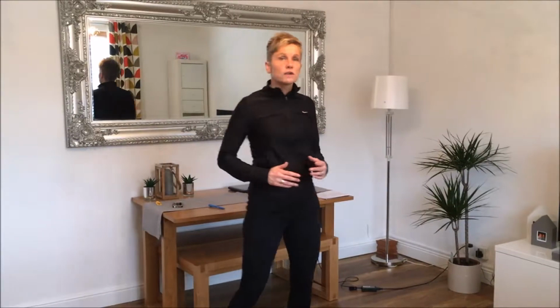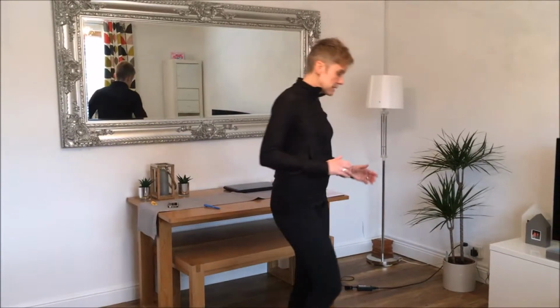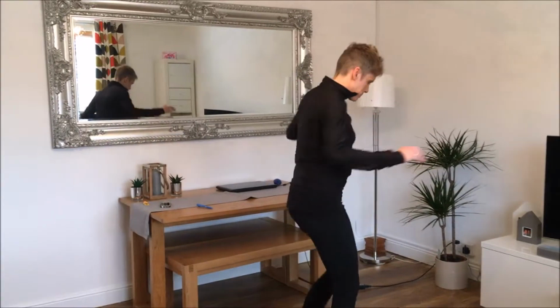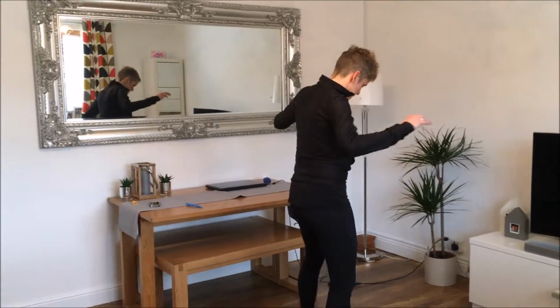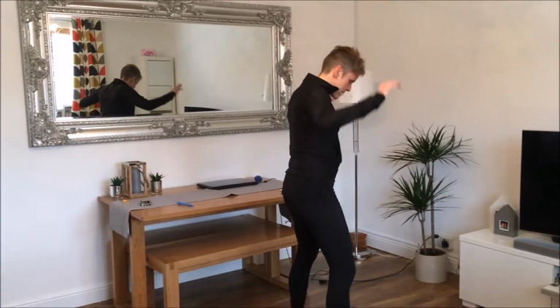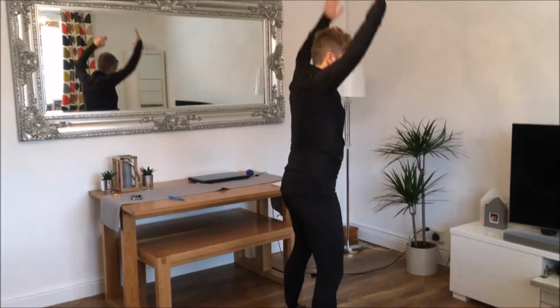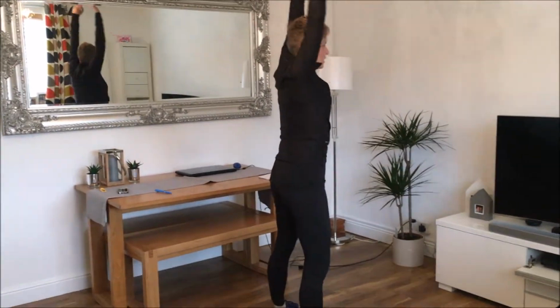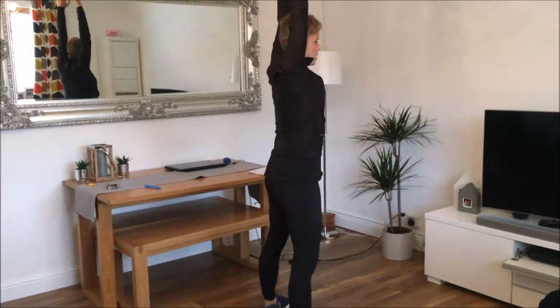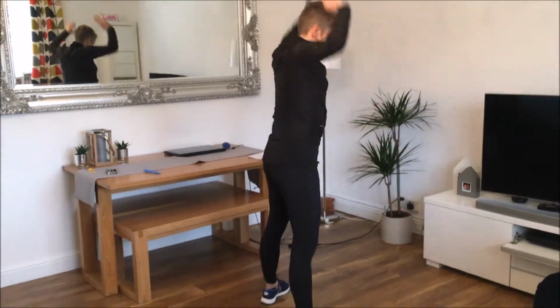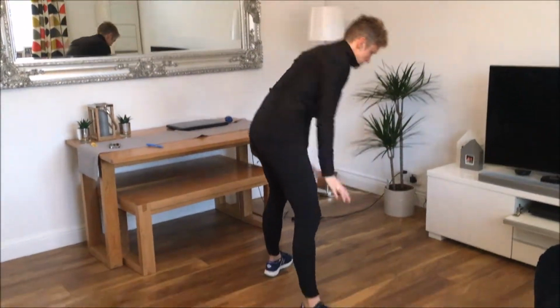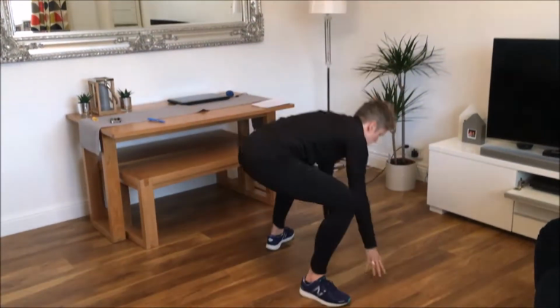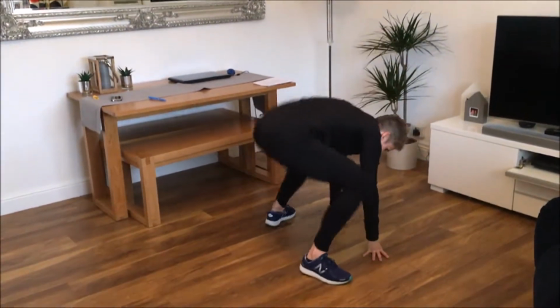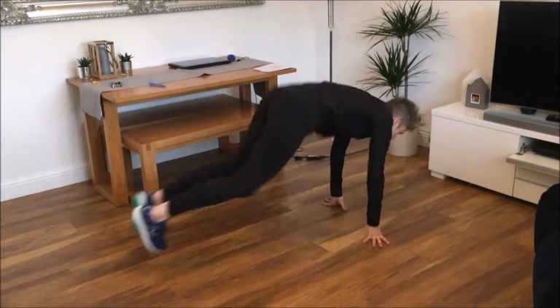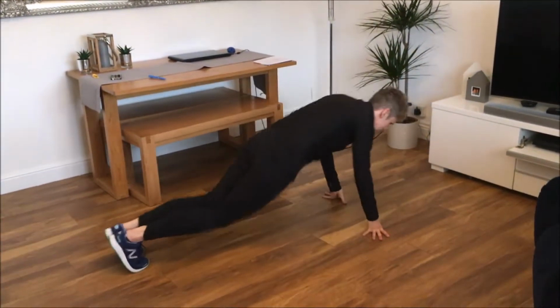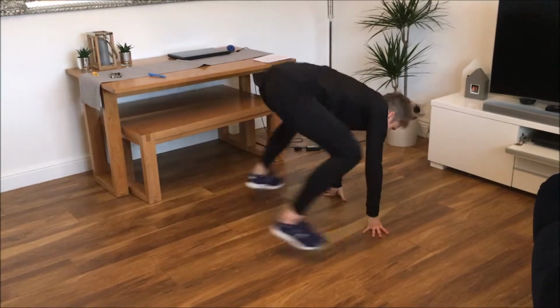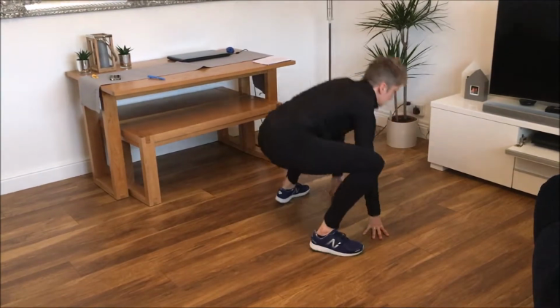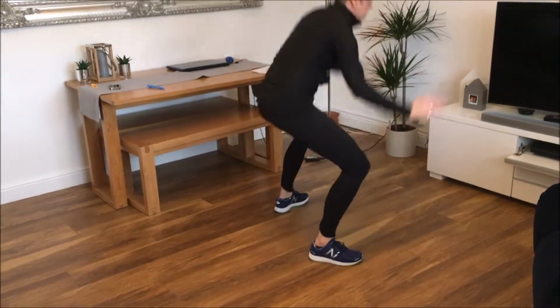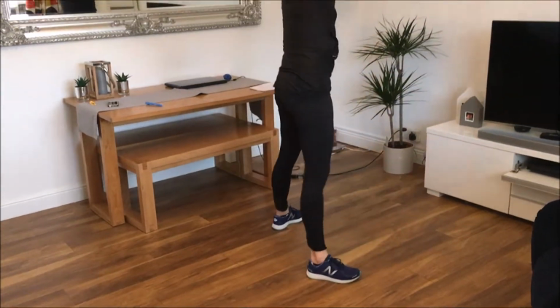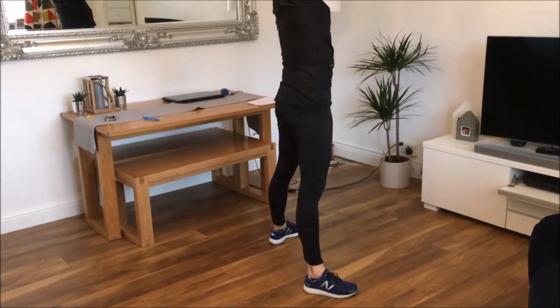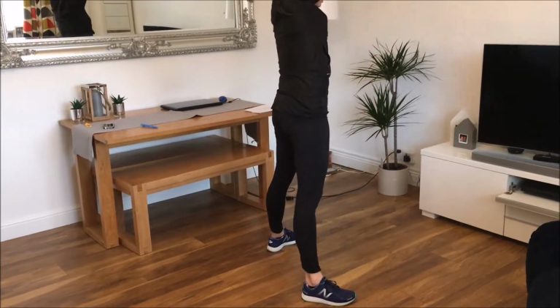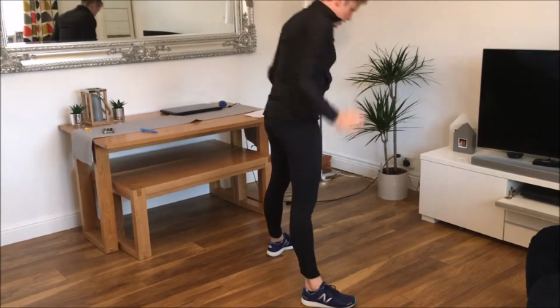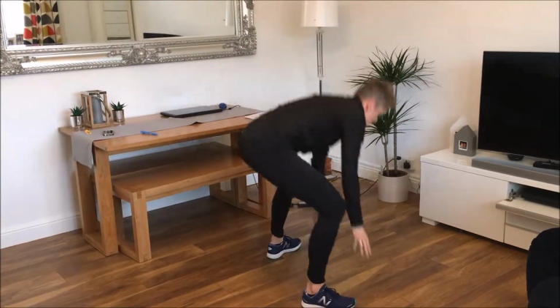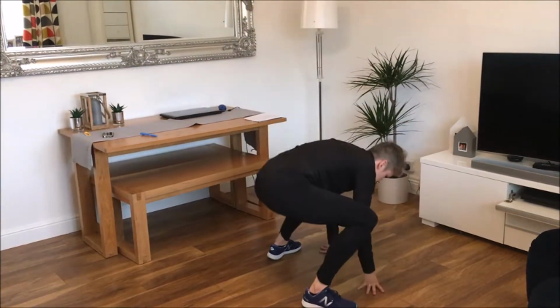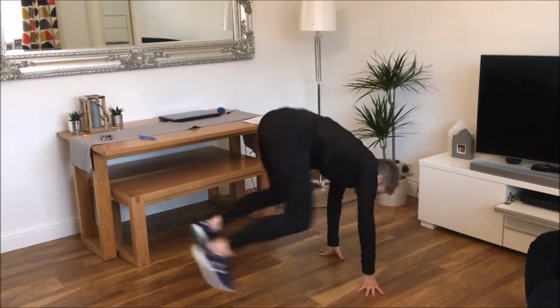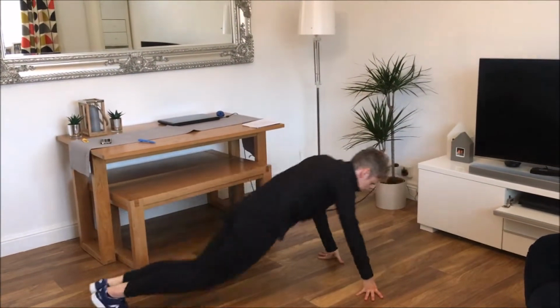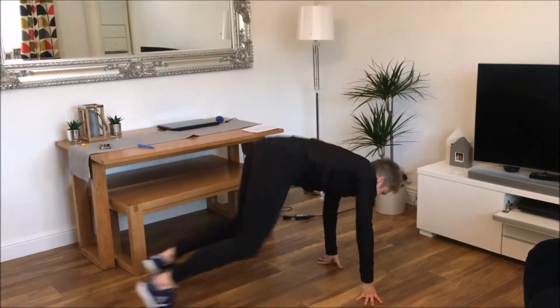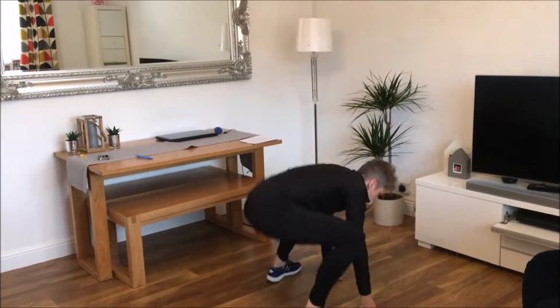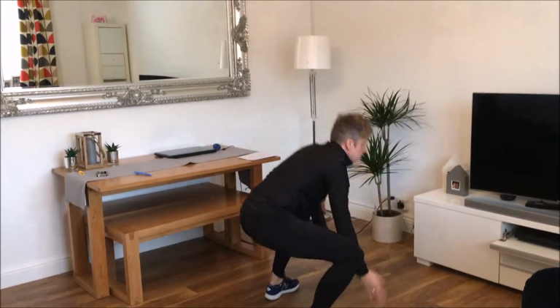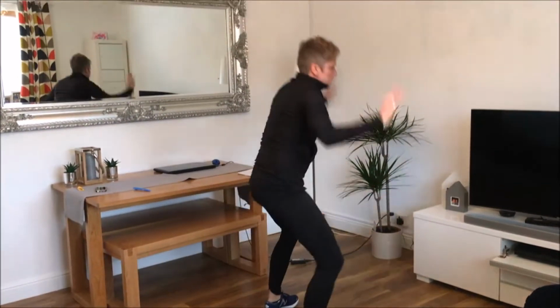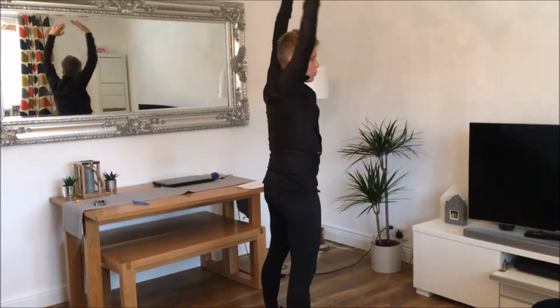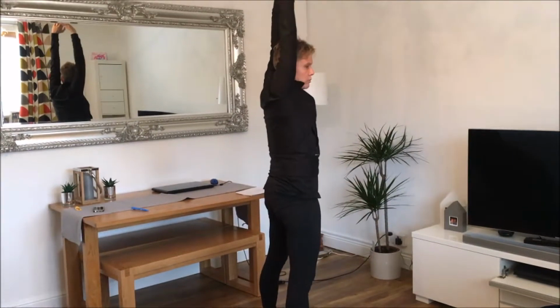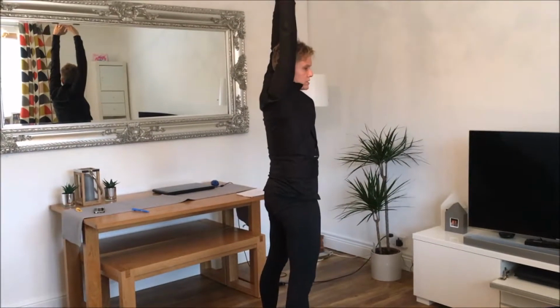So 15 burpees, feet wide apart, stretched up and kick back together and feet together. So kick back, feet together and wider apart.